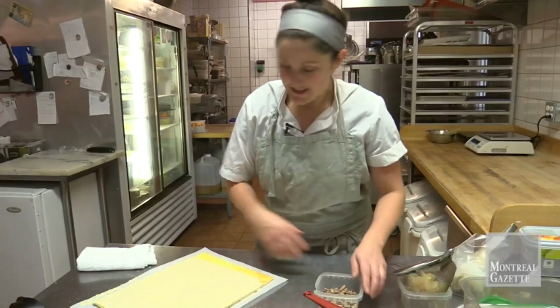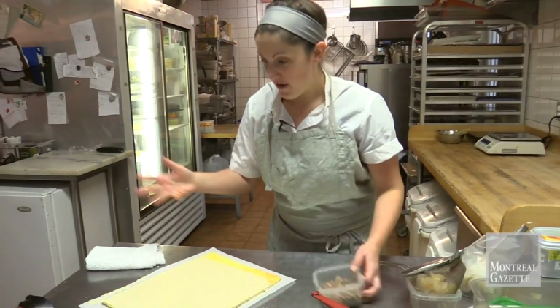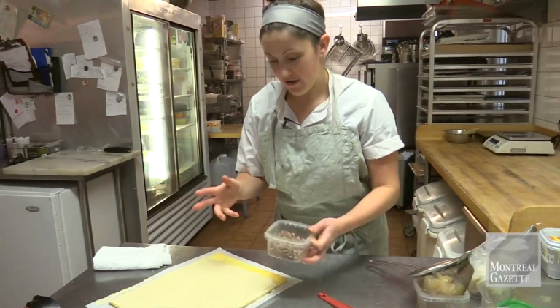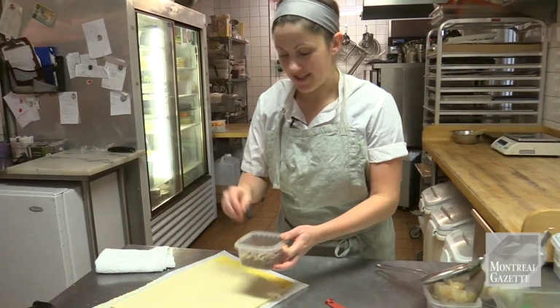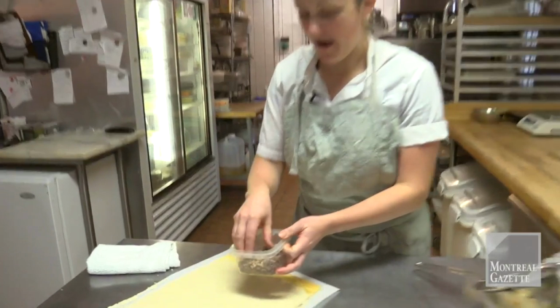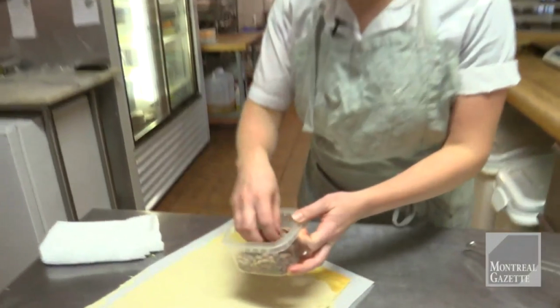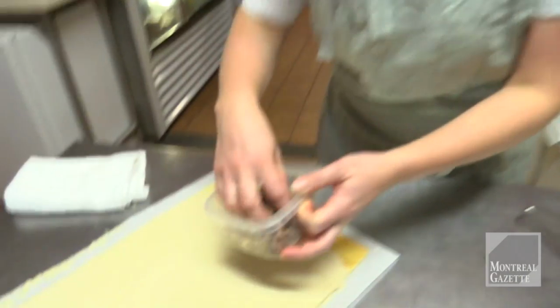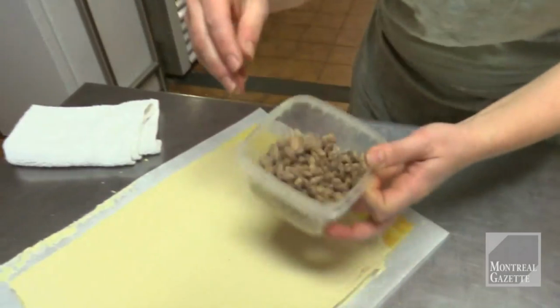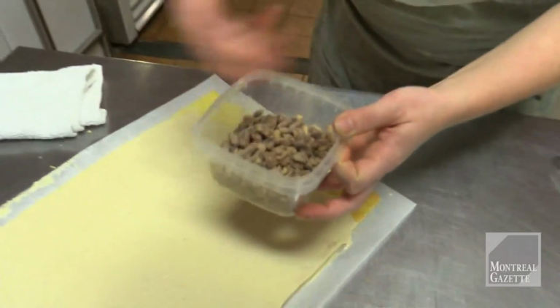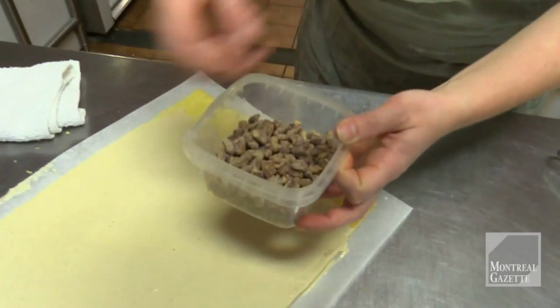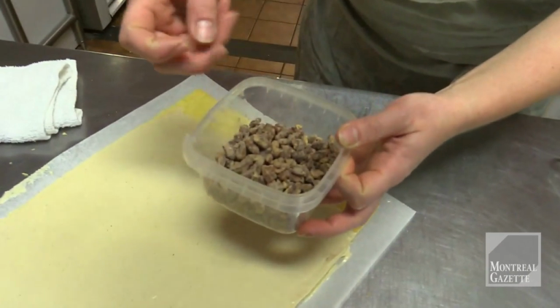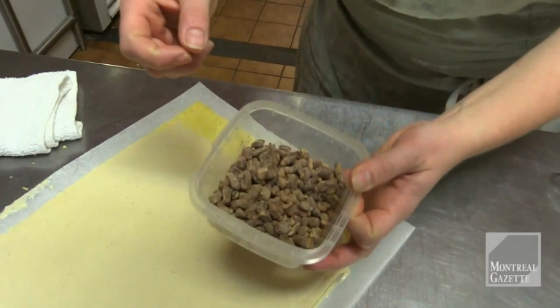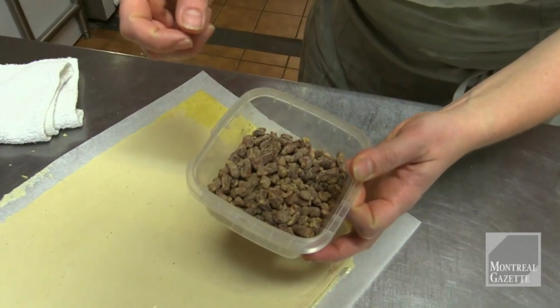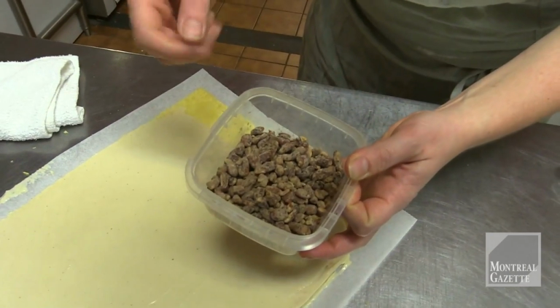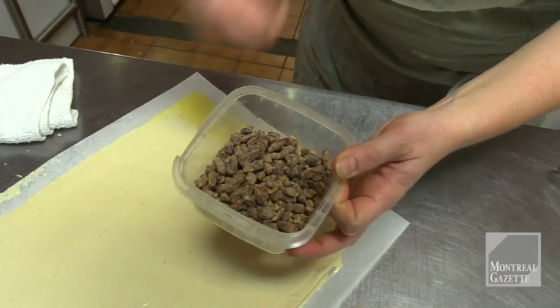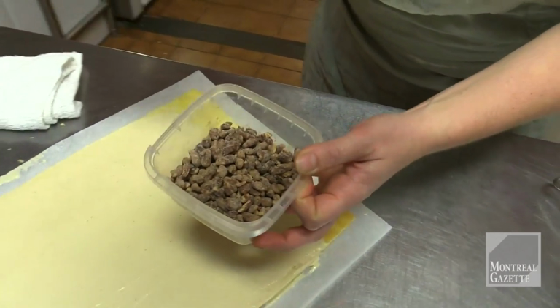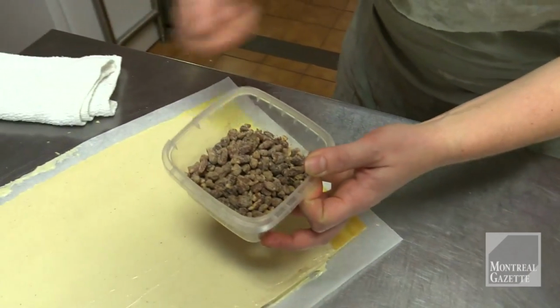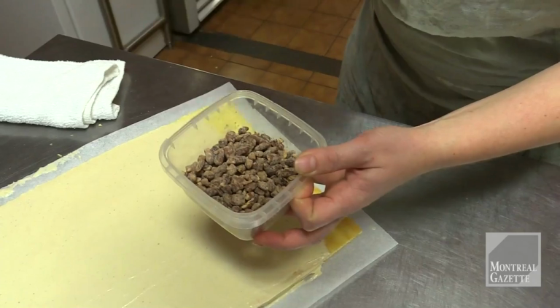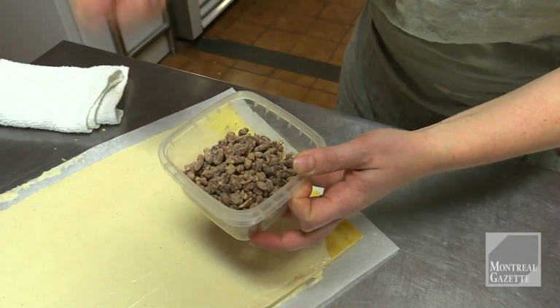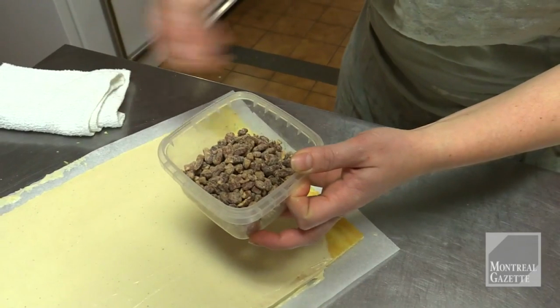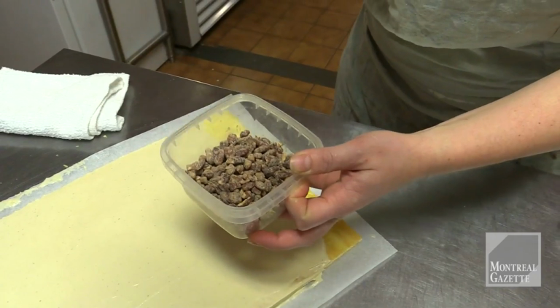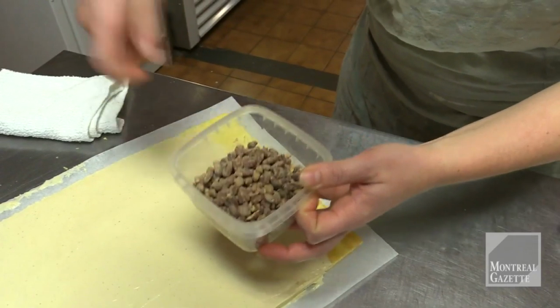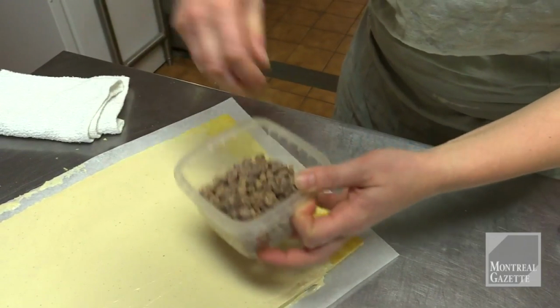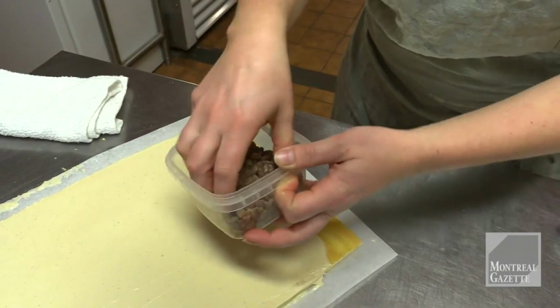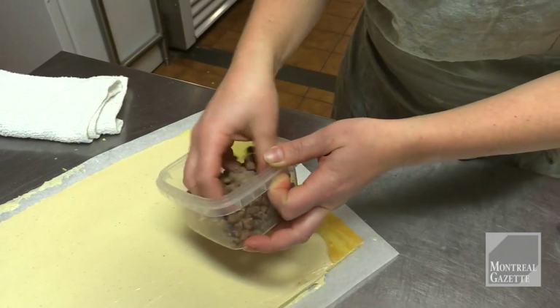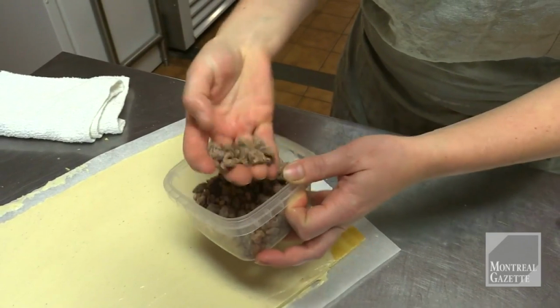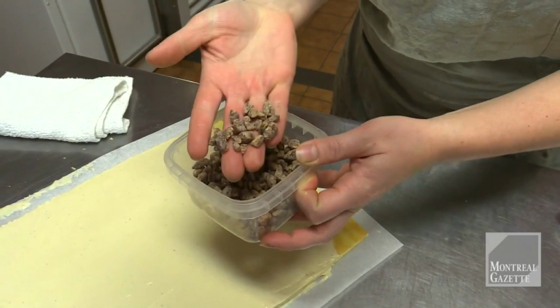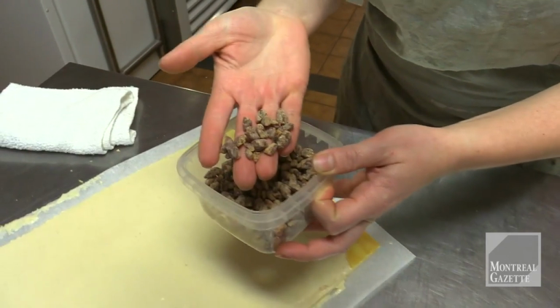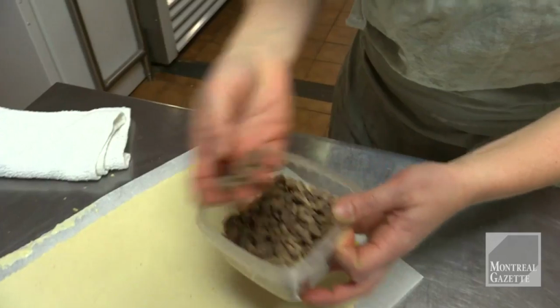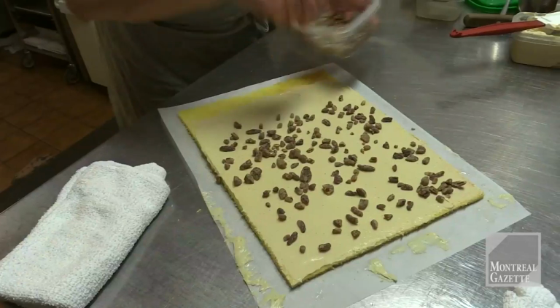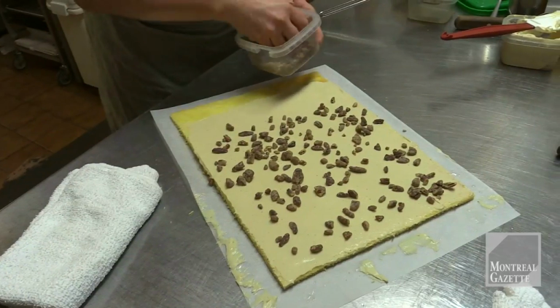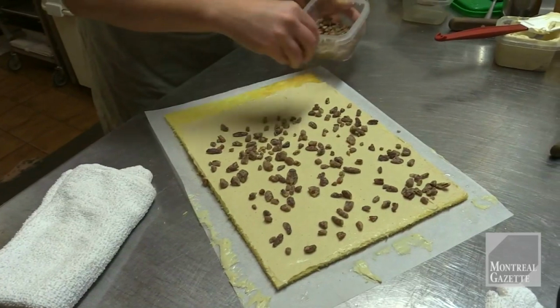So now here we have some maple pecans. These are just bits of pecans rolled into maple syrup, and then you keep going and eventually it becomes crystallized. You want to spread that evenly as well.